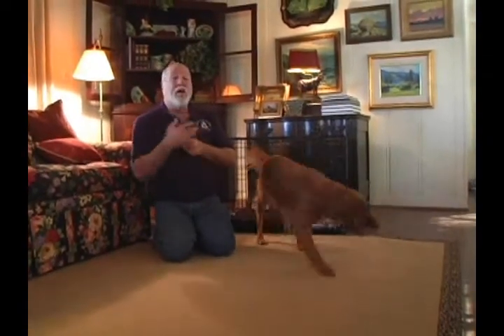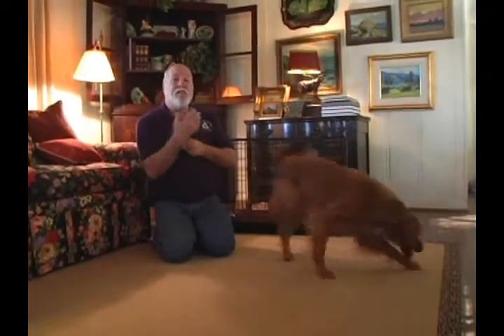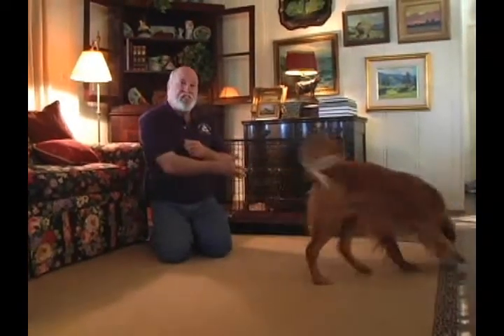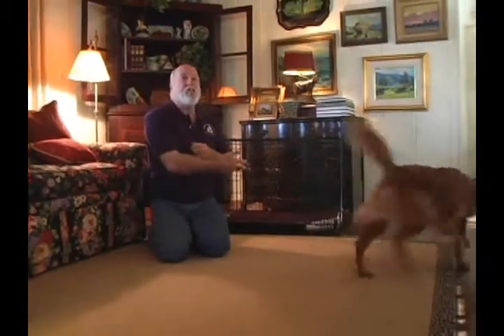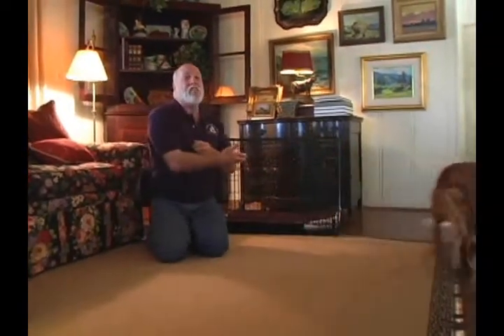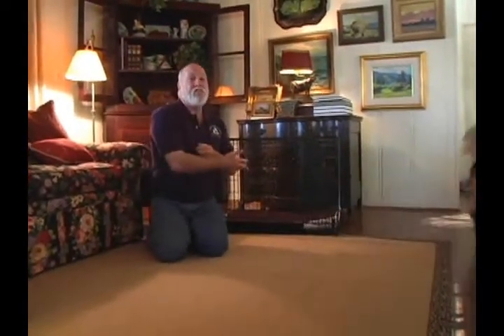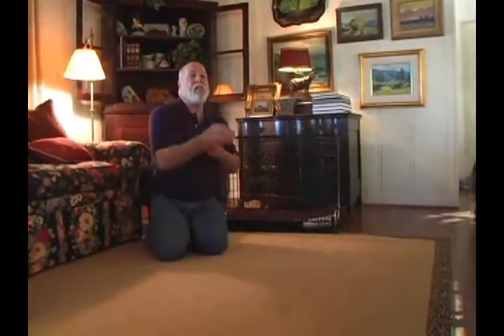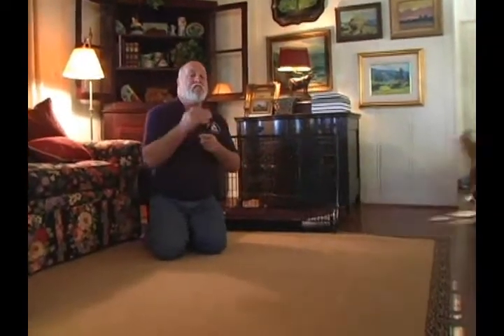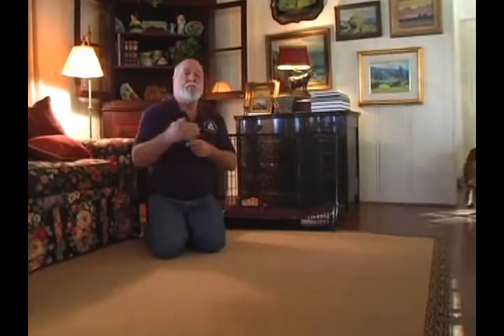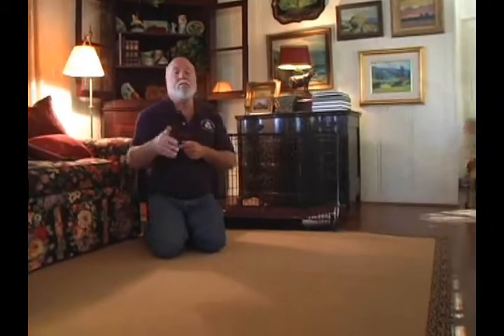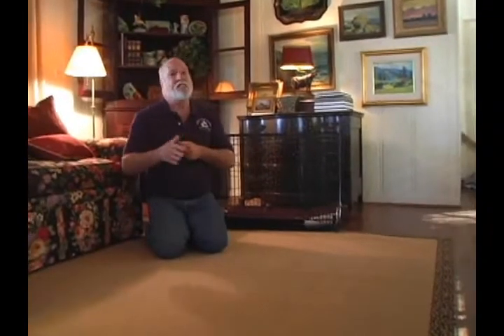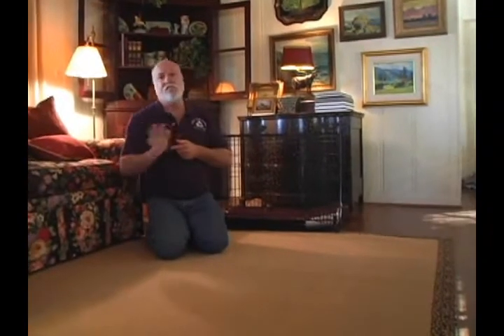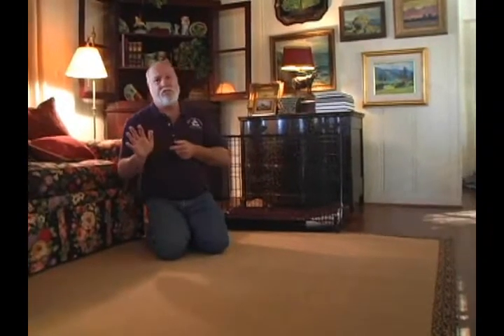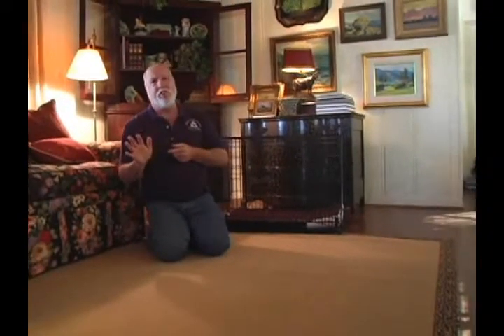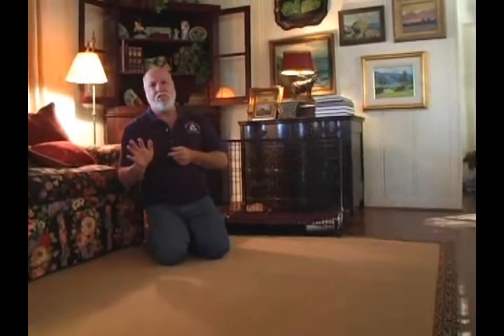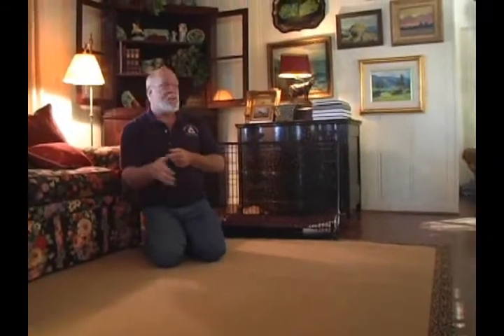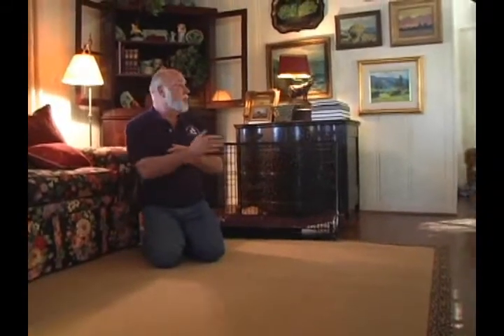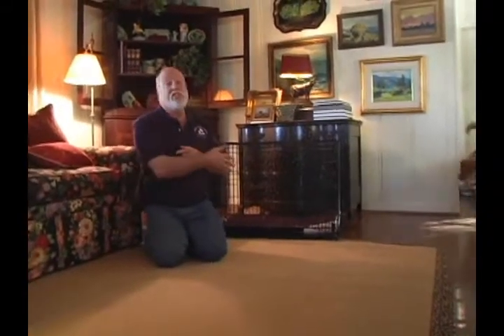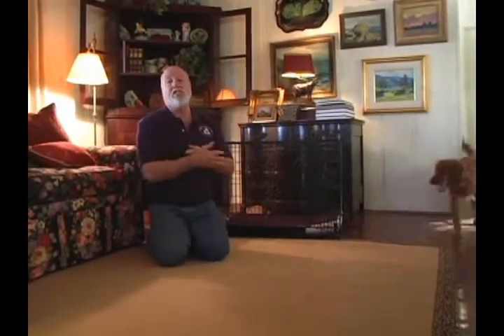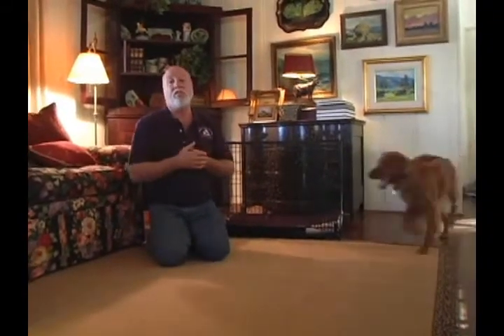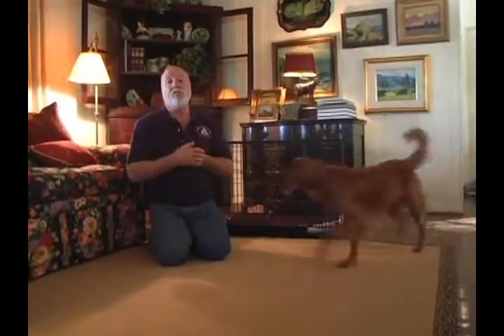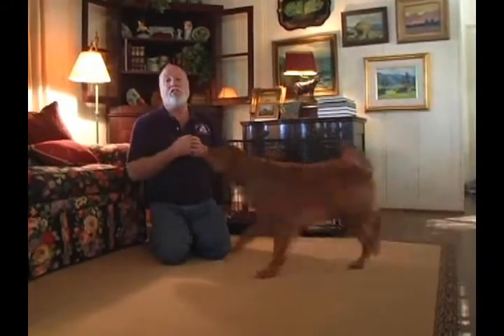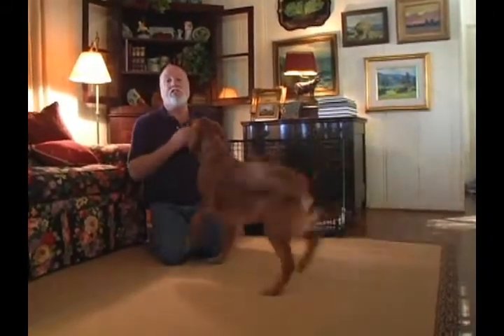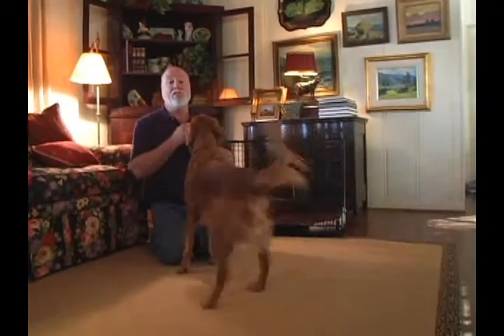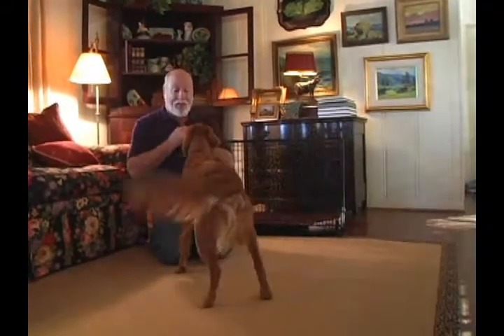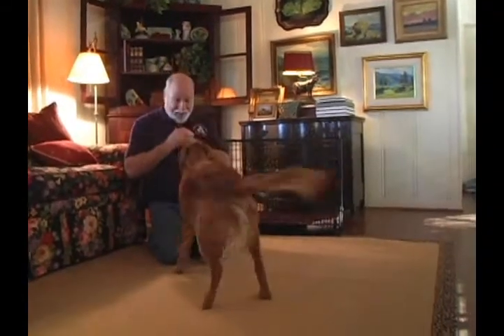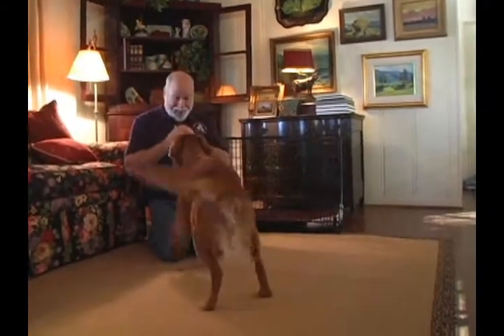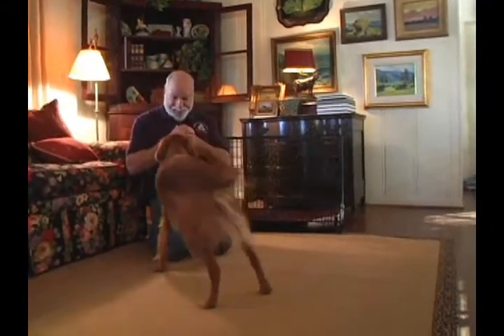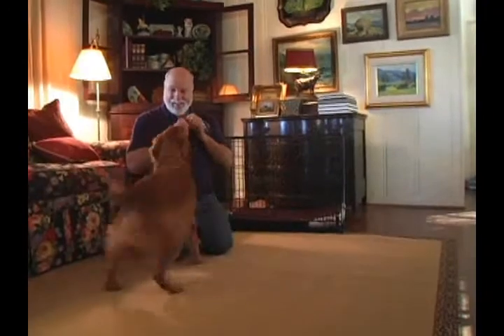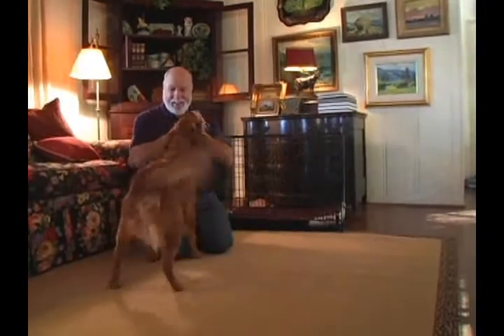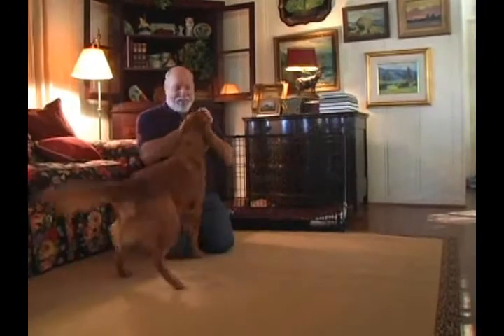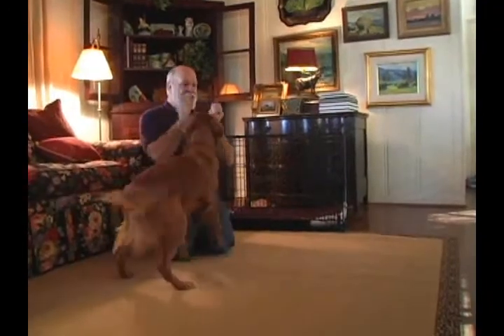So, teaching your dog to love the kennel is a step-by-step process. Don't go too far too fast, but these are several of the tools you can use to do it. Find it, Benny!